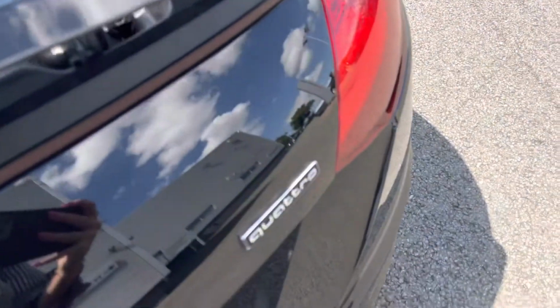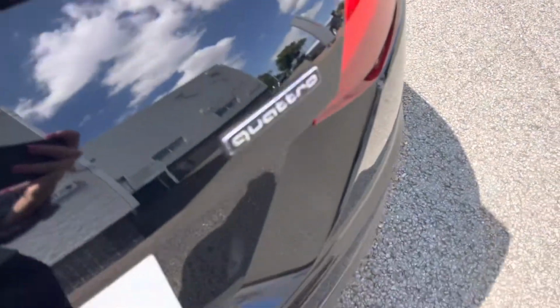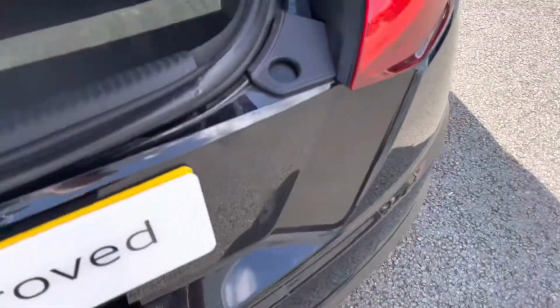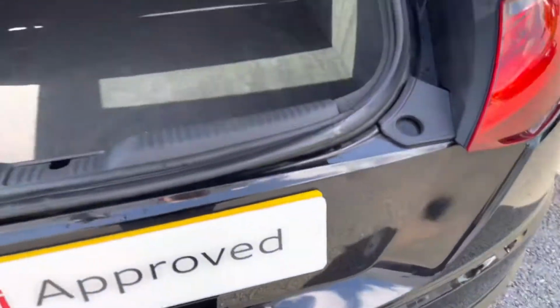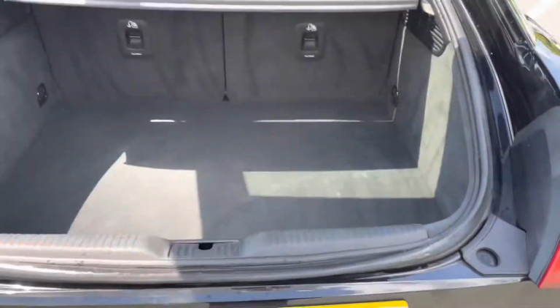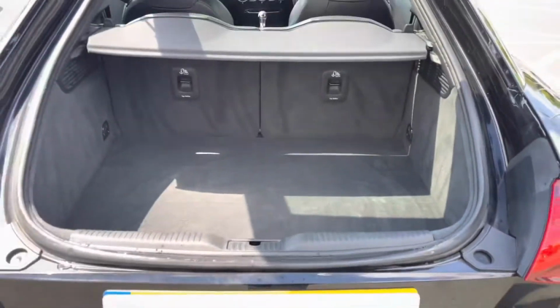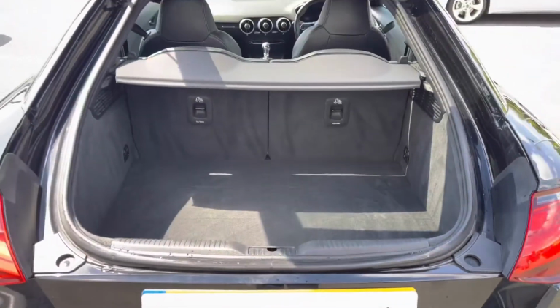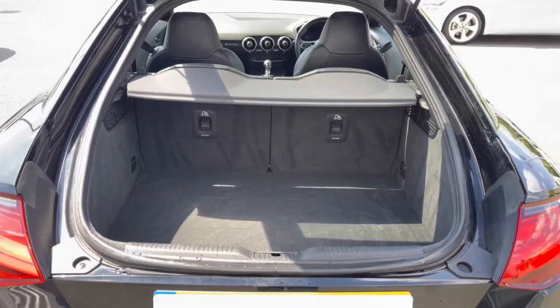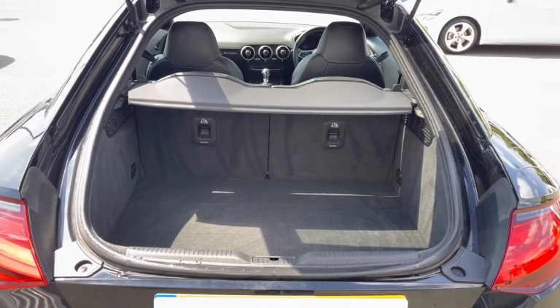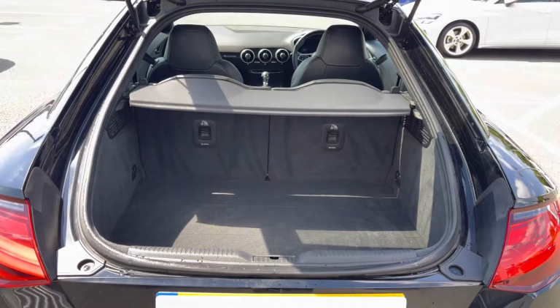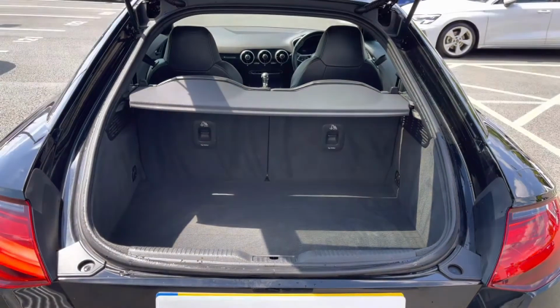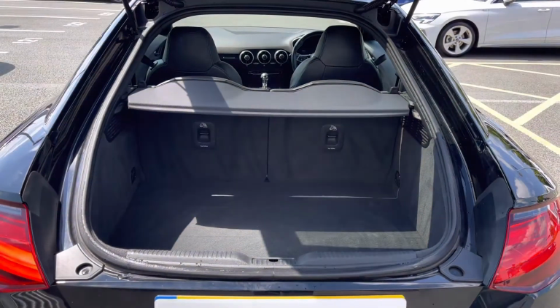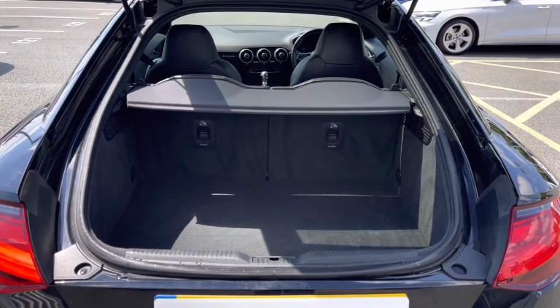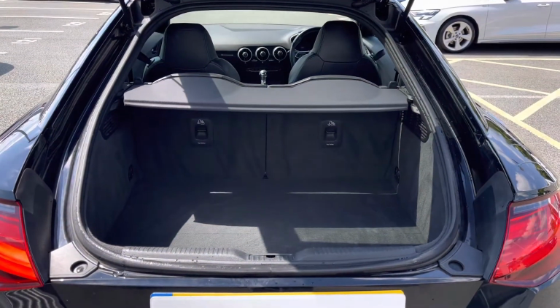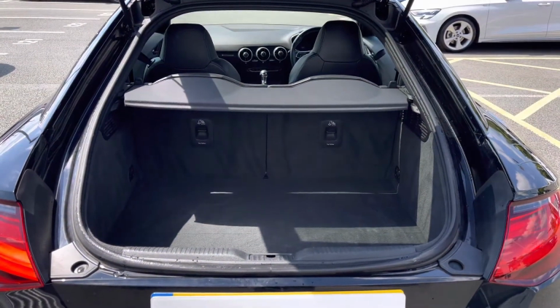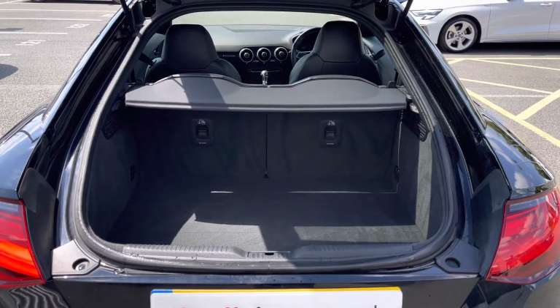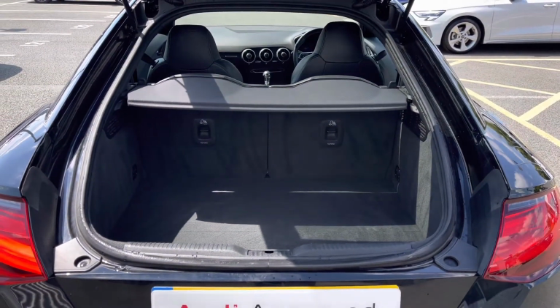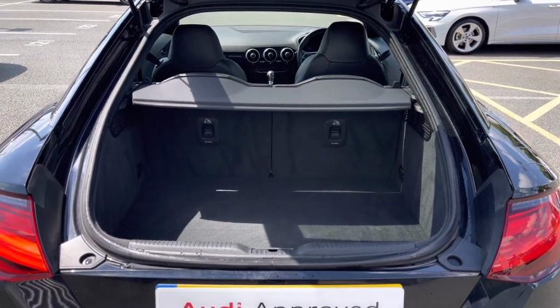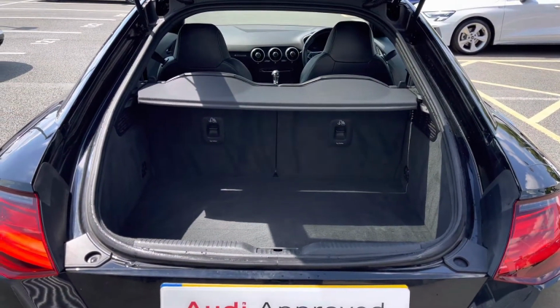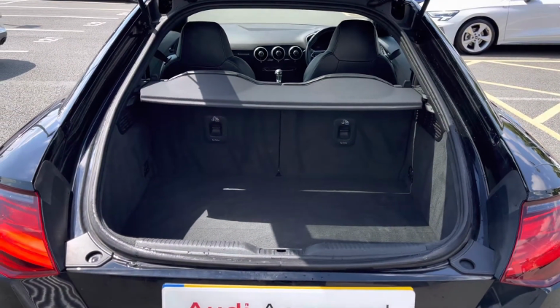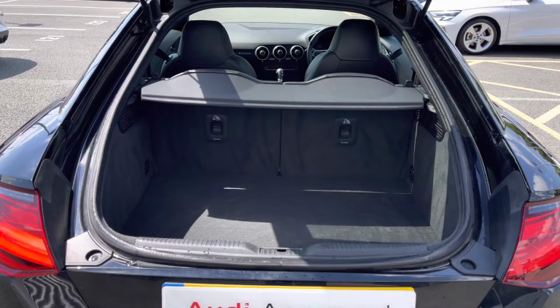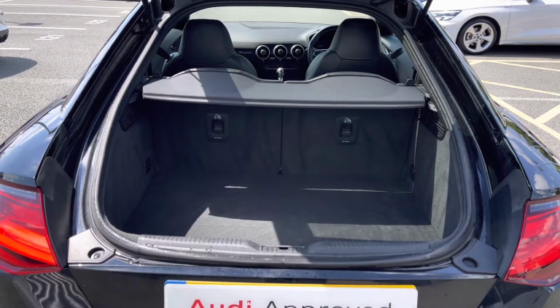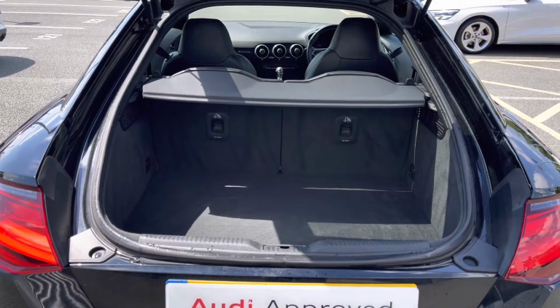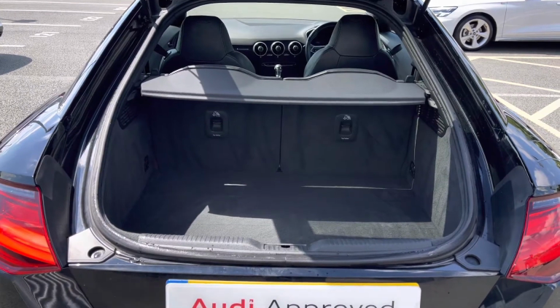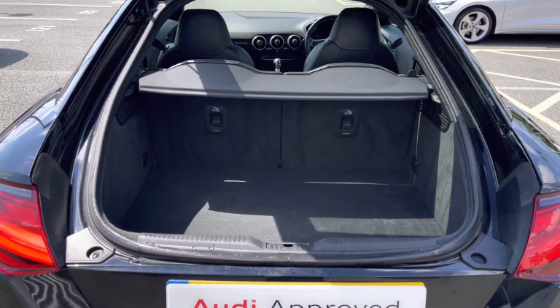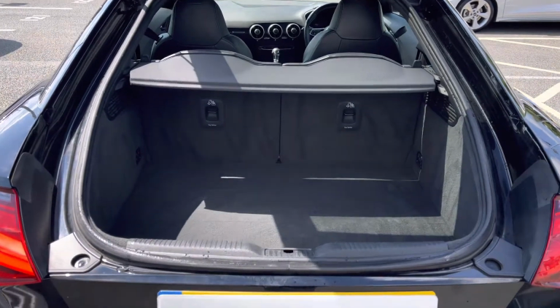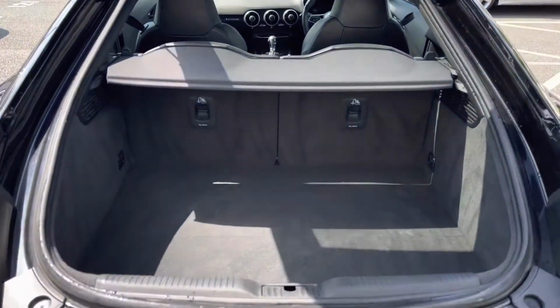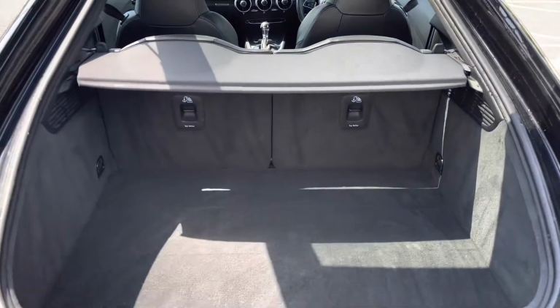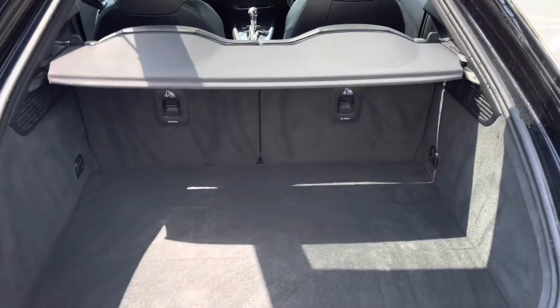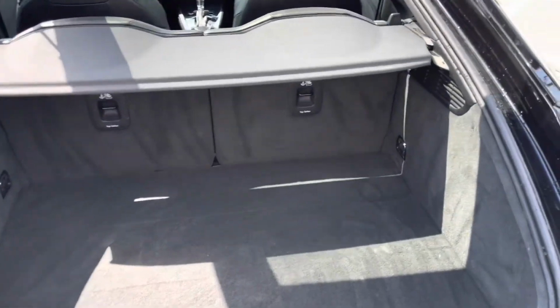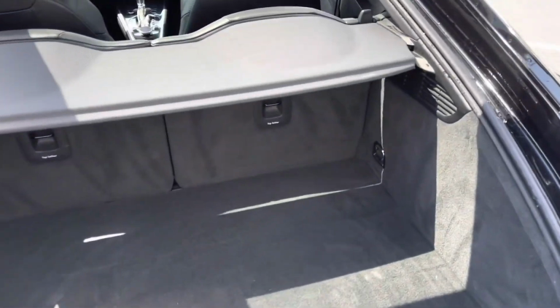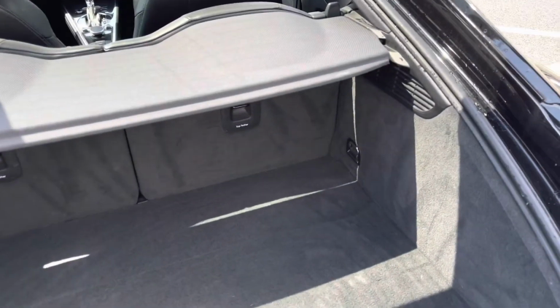This vehicle does have a spacious boot, especially for such a small vehicle. There is plenty of room for a suitcase for those weekends away. The parcel shelf can be removed and the rear seats can be flattened should you require room for larger items.